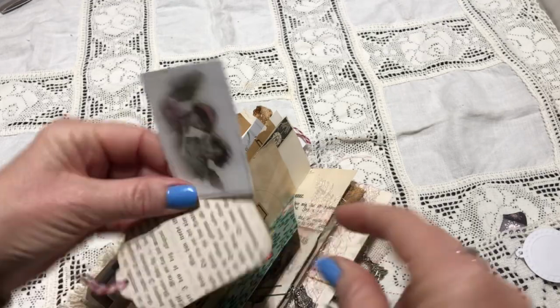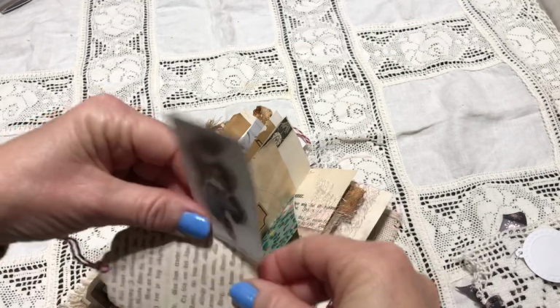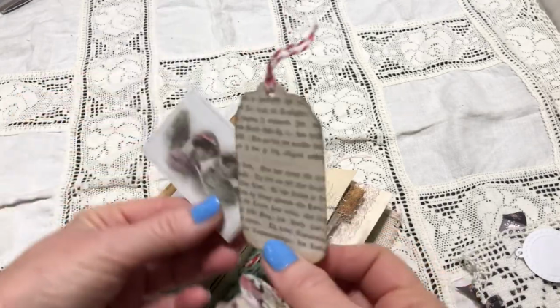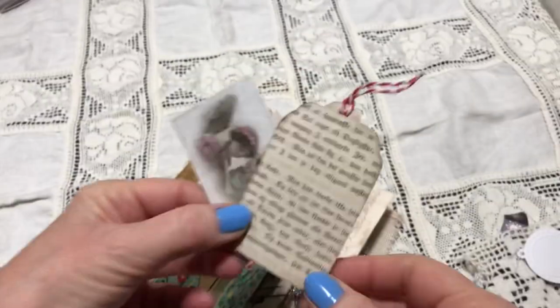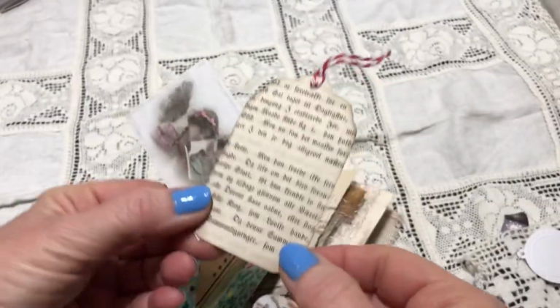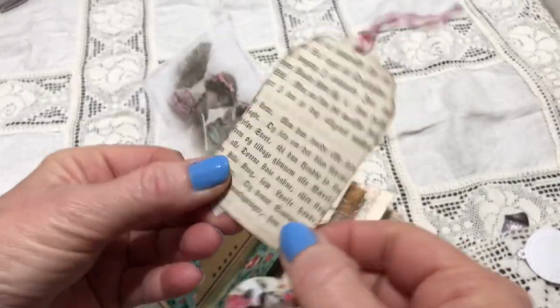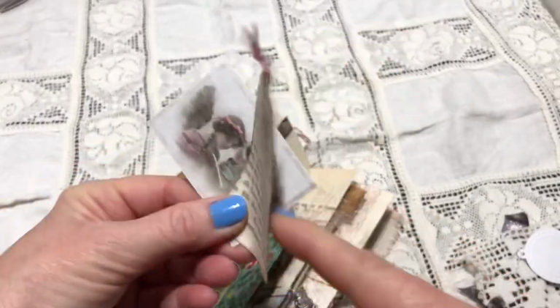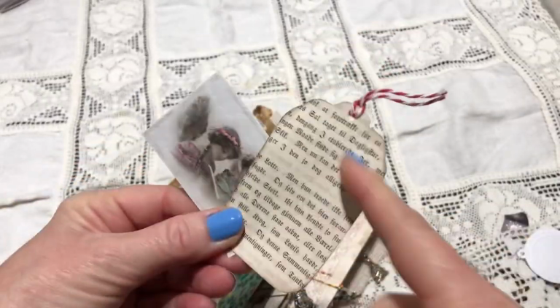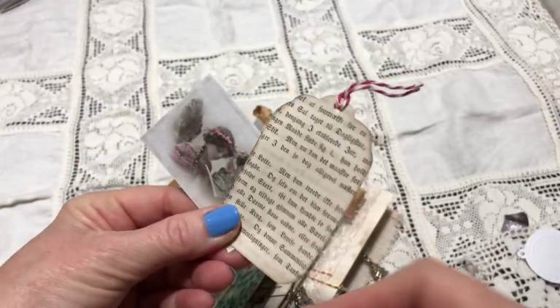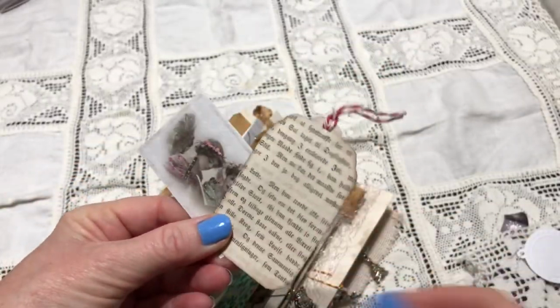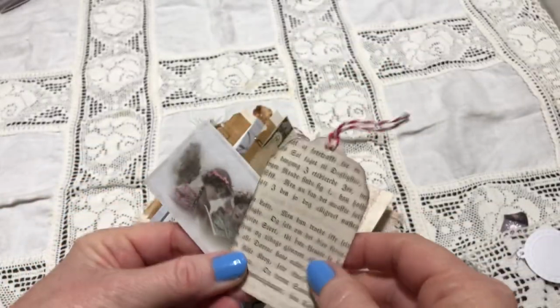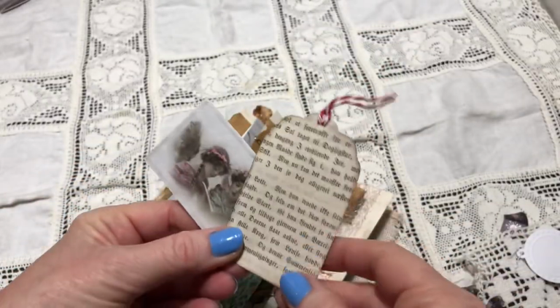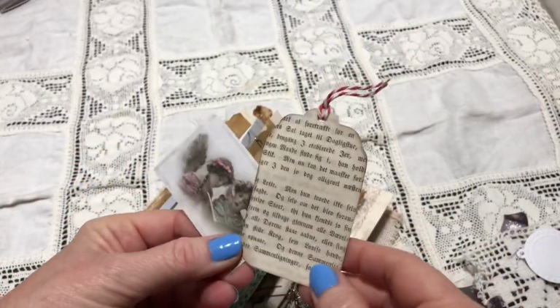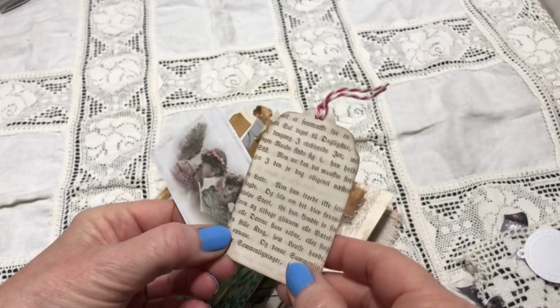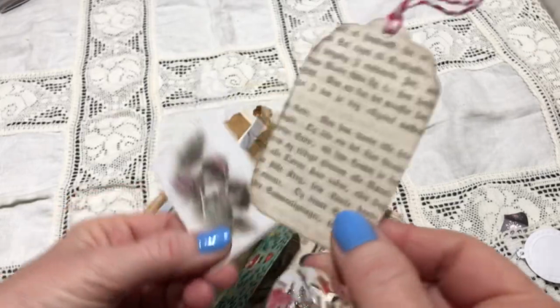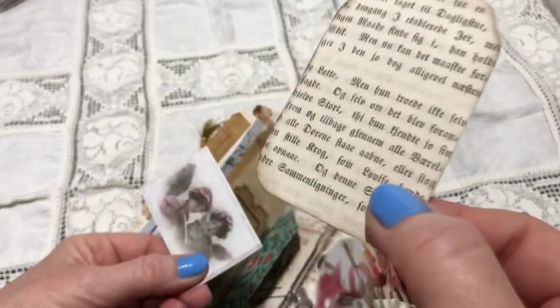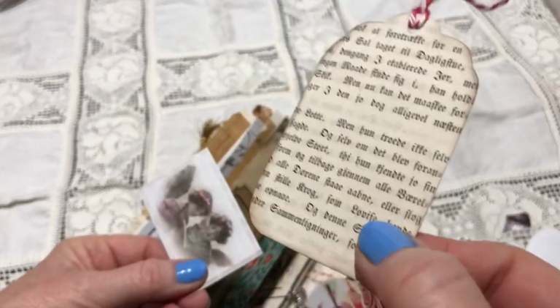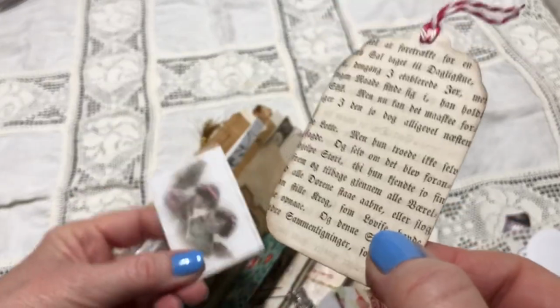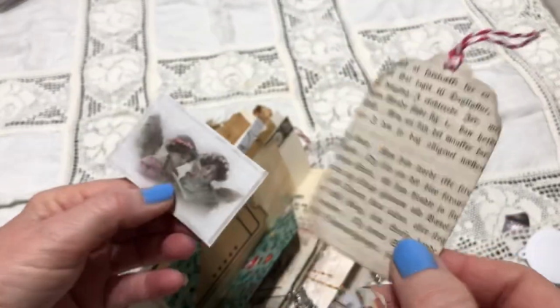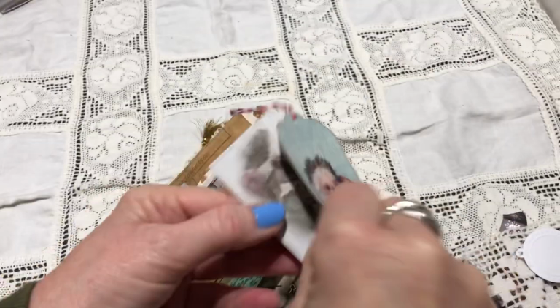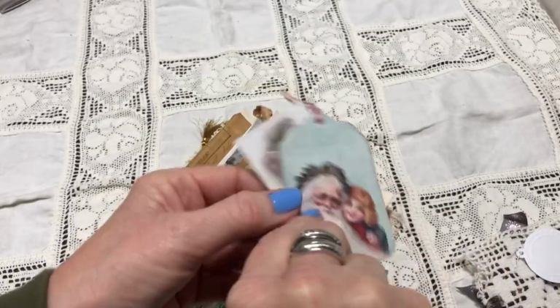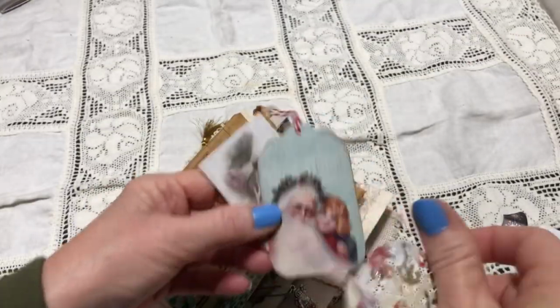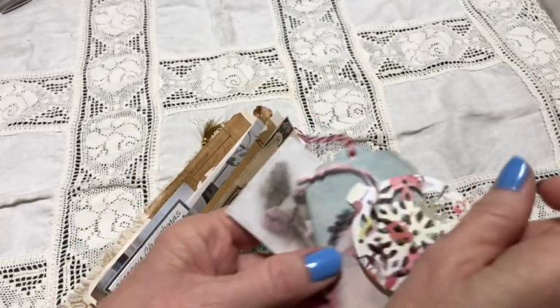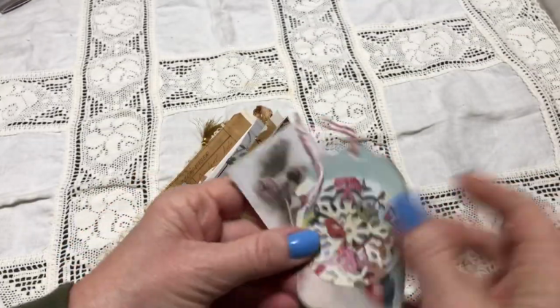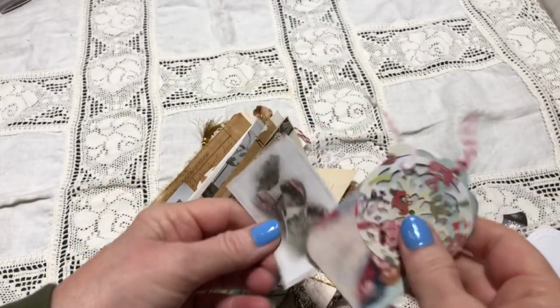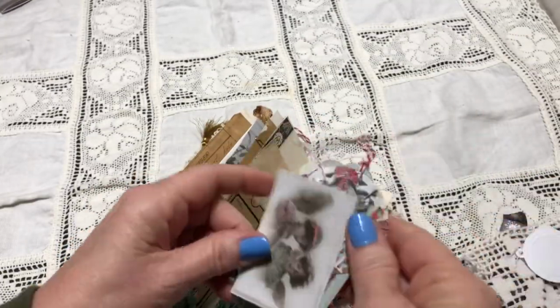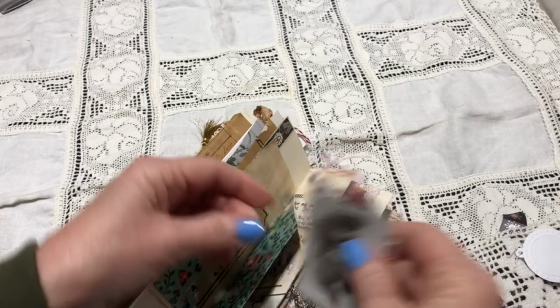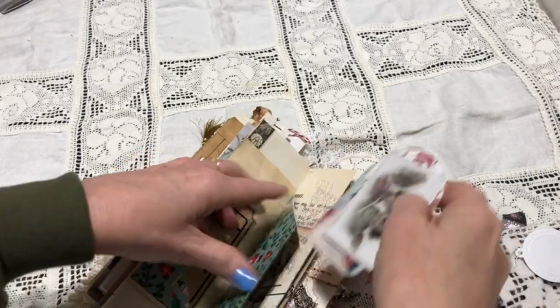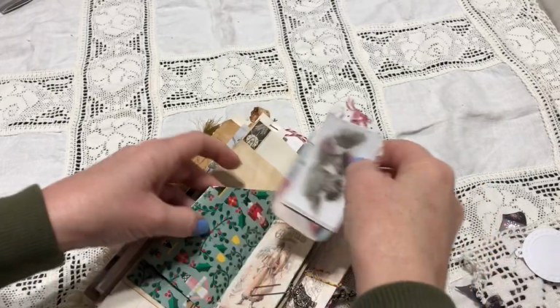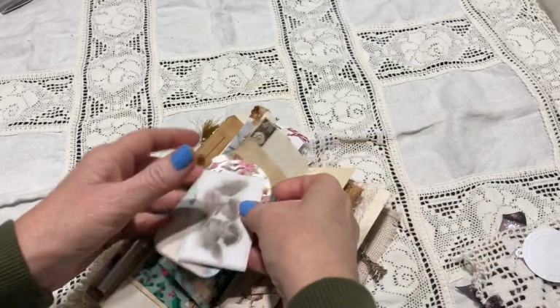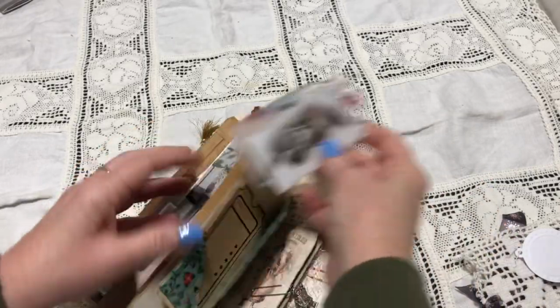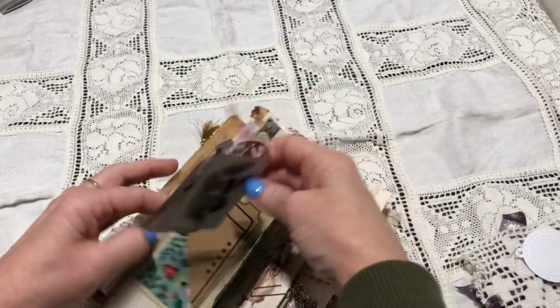This is from some very old hymnal paper — you see the pretty script. Some angels — just fun stuff to use for decorating. And this is a tag I got several years ago from my friend Elena in Spain. And here we have a very old book paper — you see the gorgeous script that I love so much — and a little Santa charm for this tag.